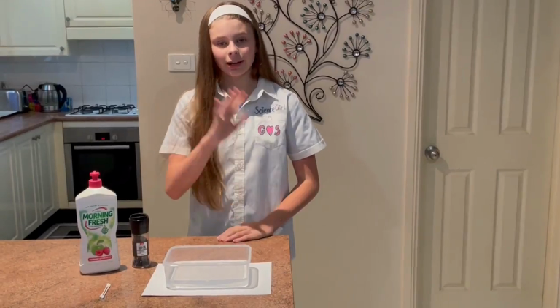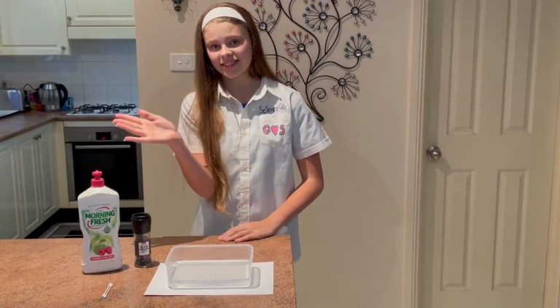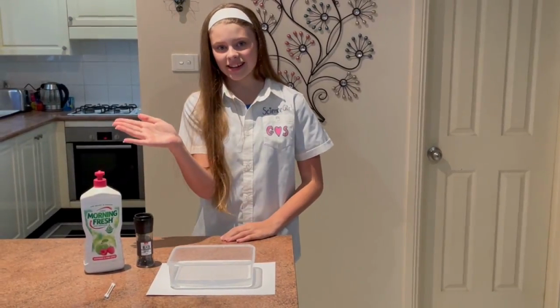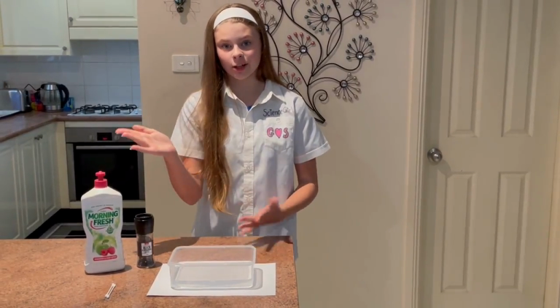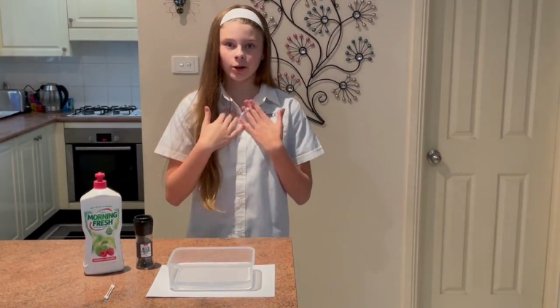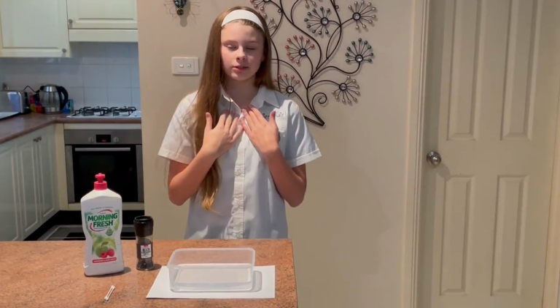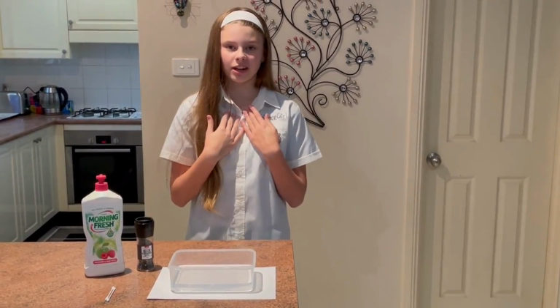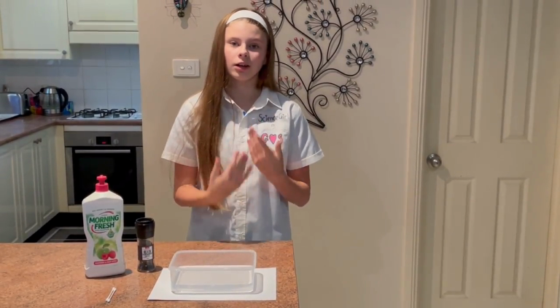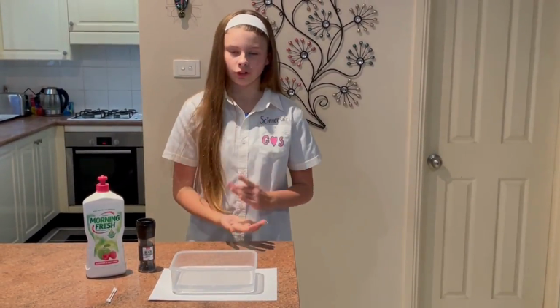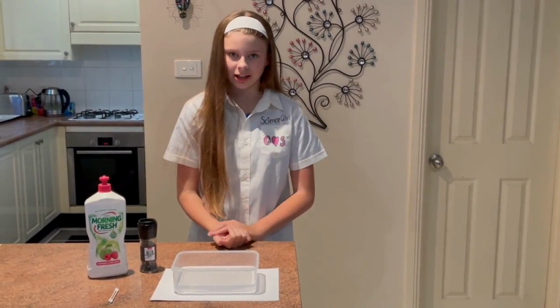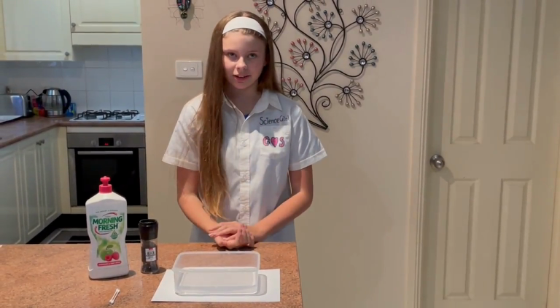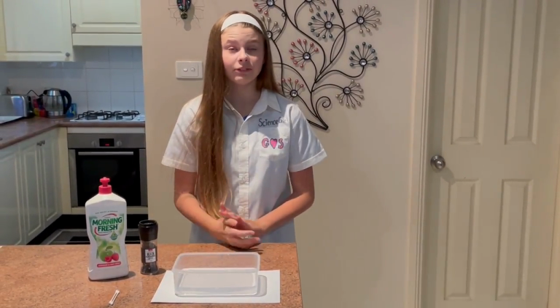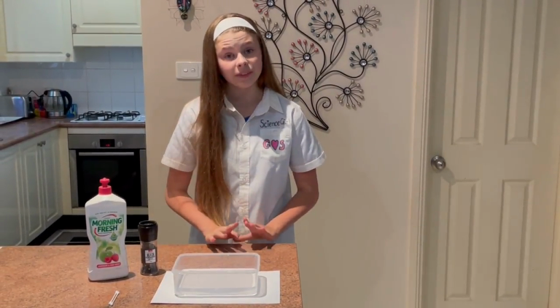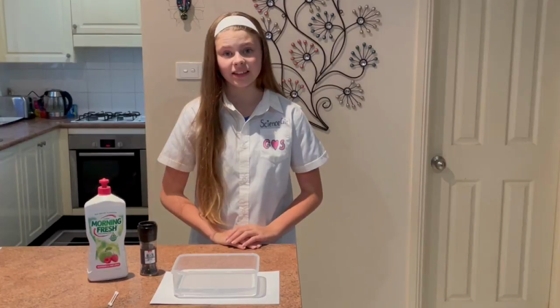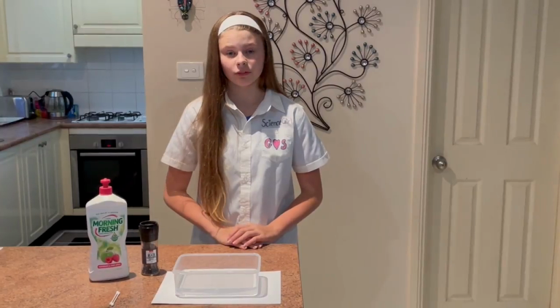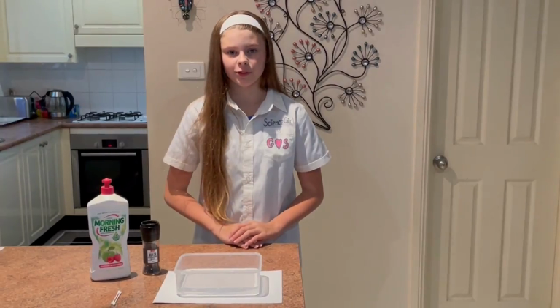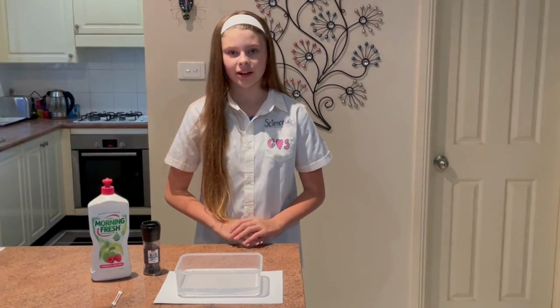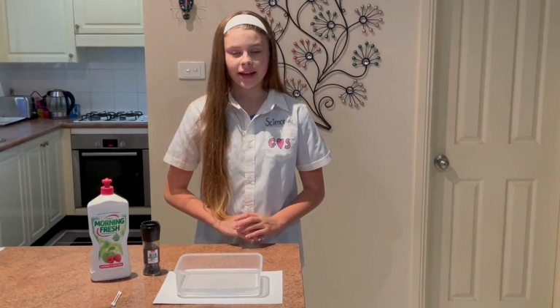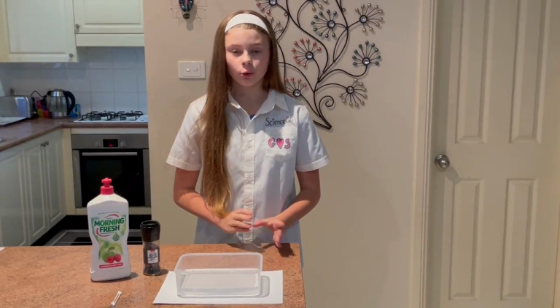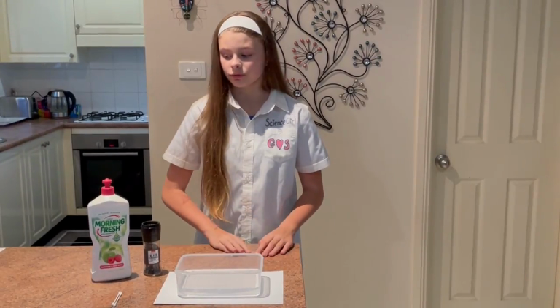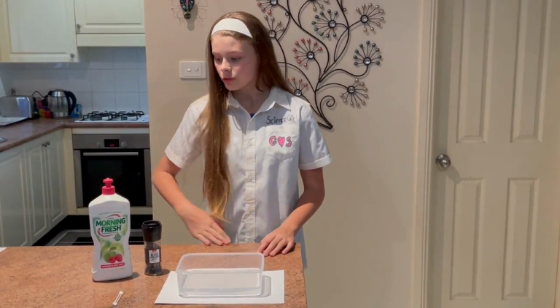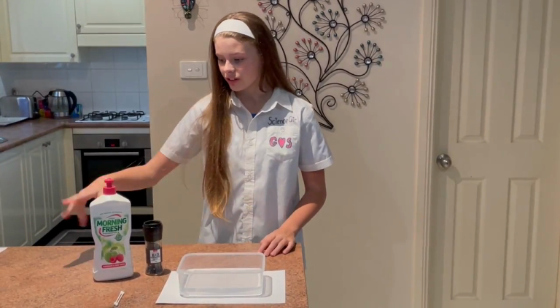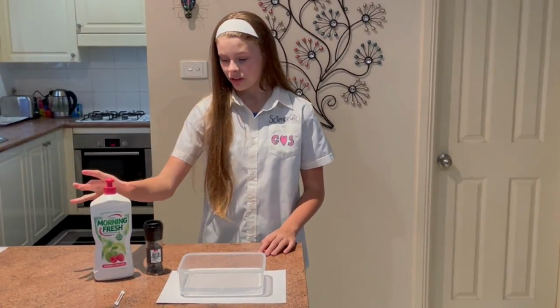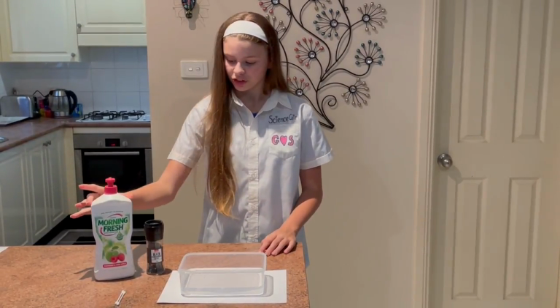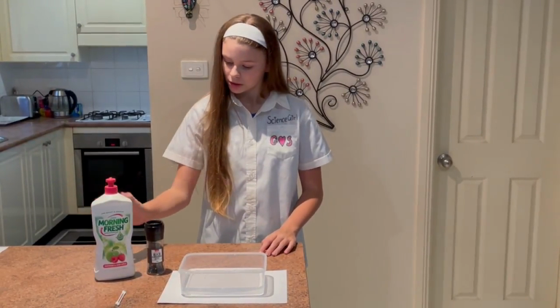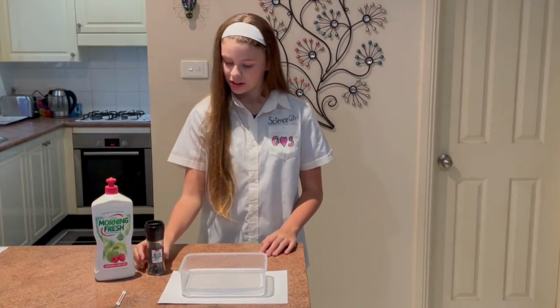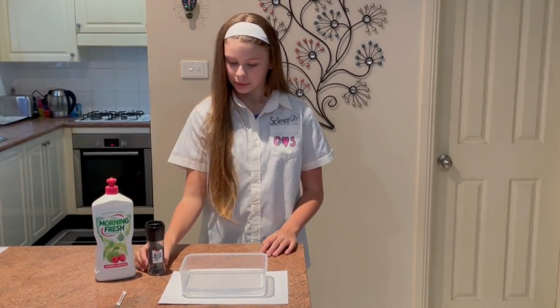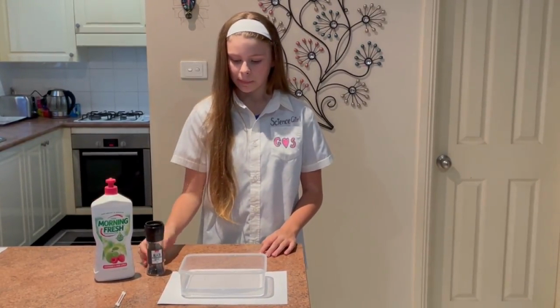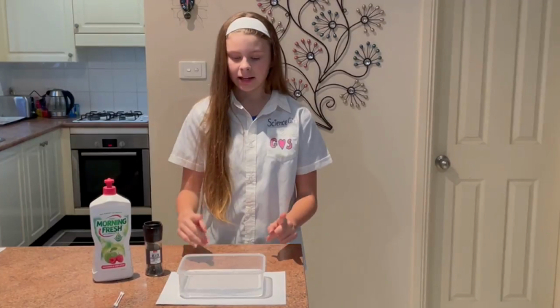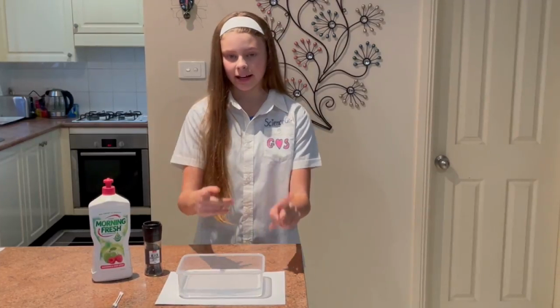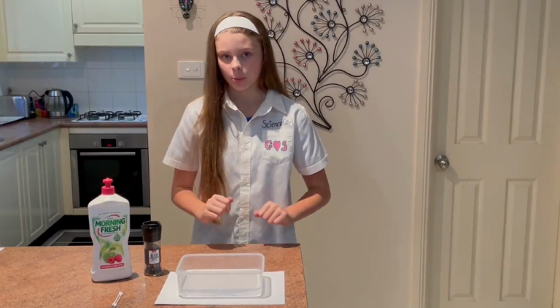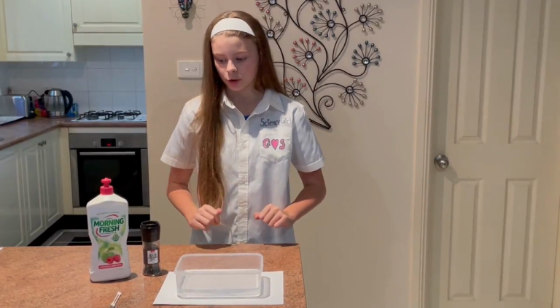Hi, it's Science Girl and welcome back to my channel, Girls of Science. I have a really easy one for you today and all it involves is some washing up liquid, some black pepper, and a bowl of water.